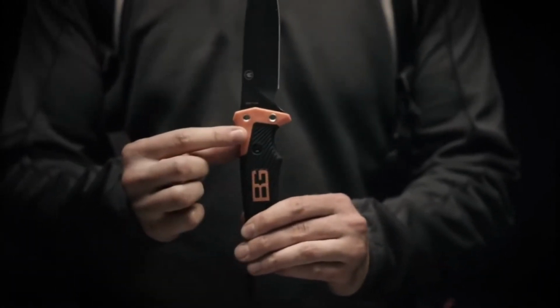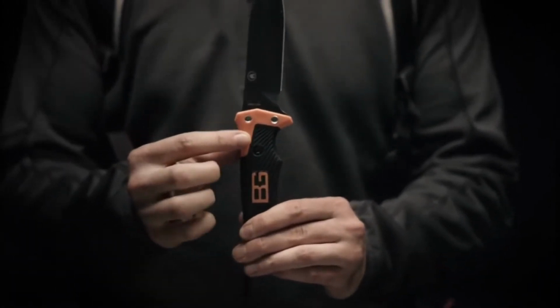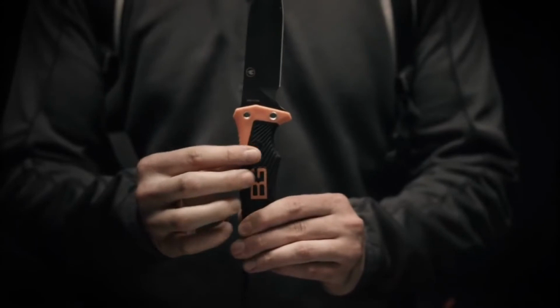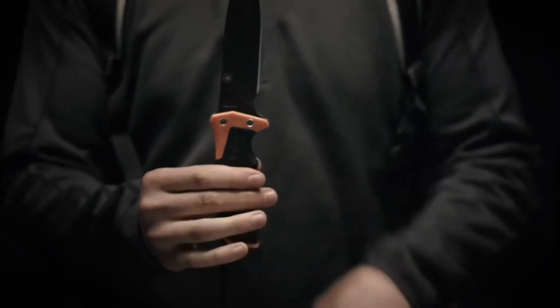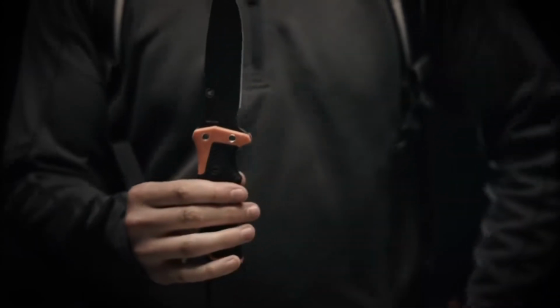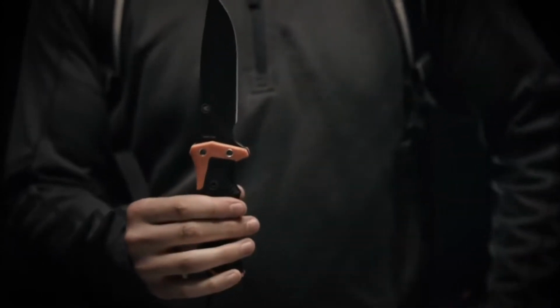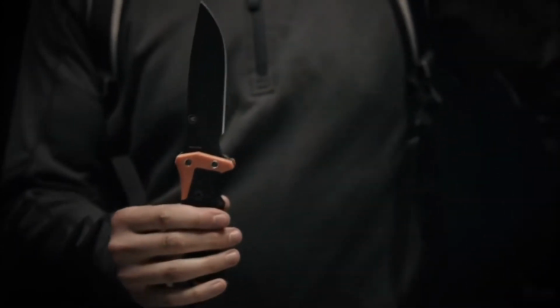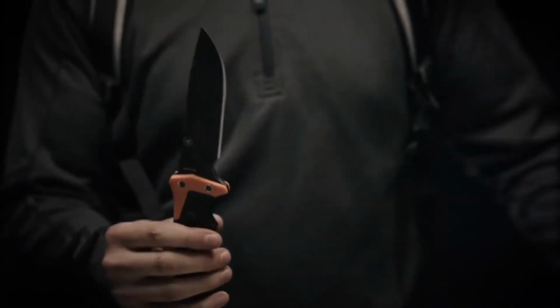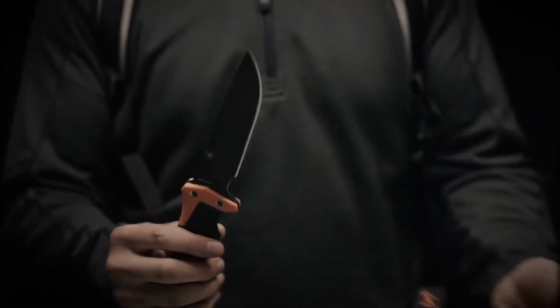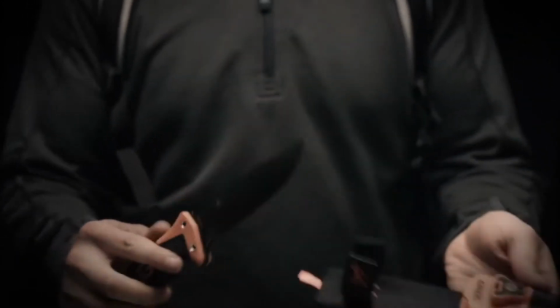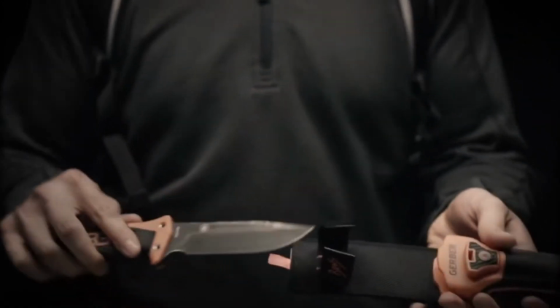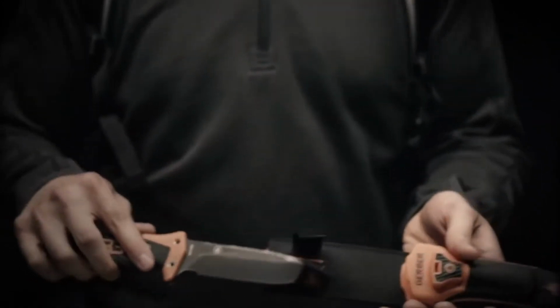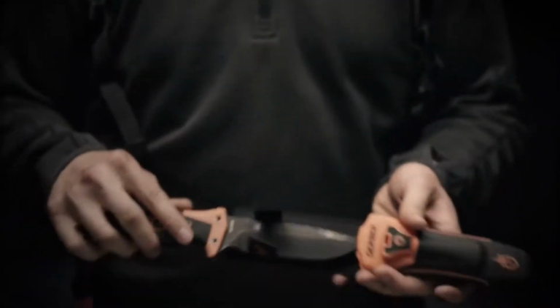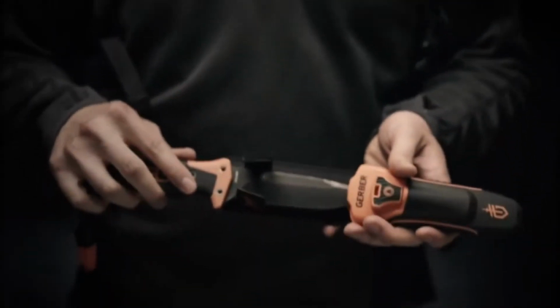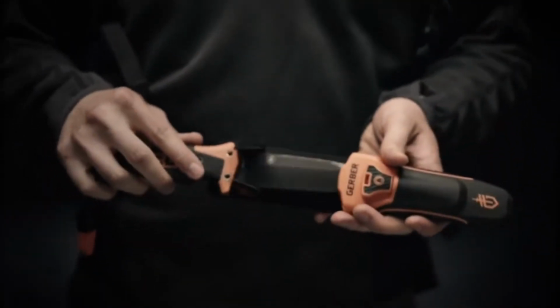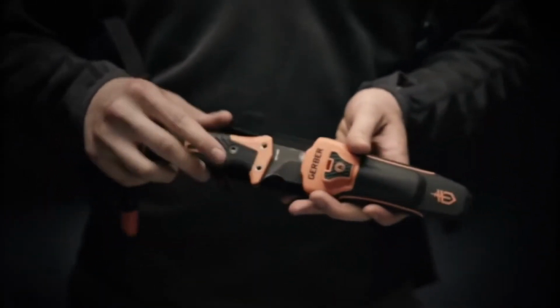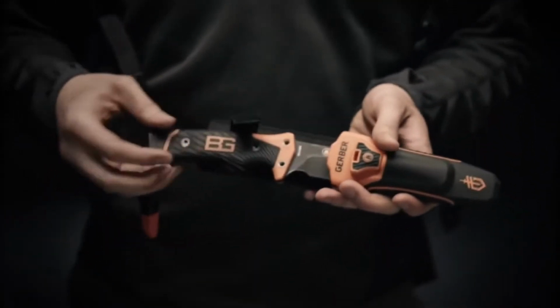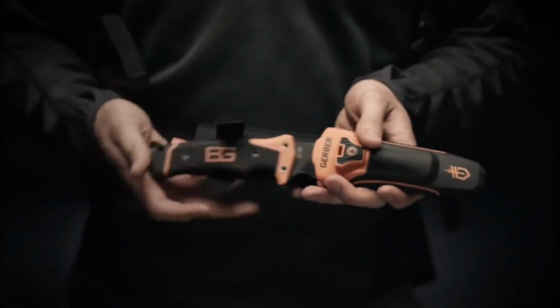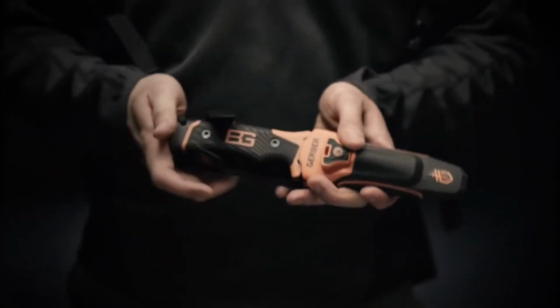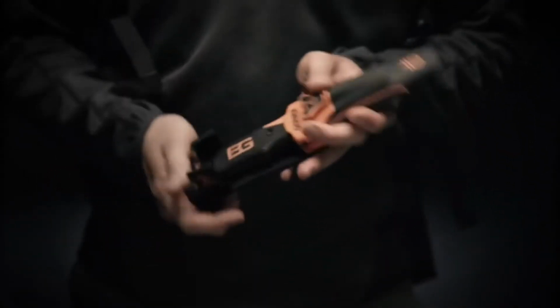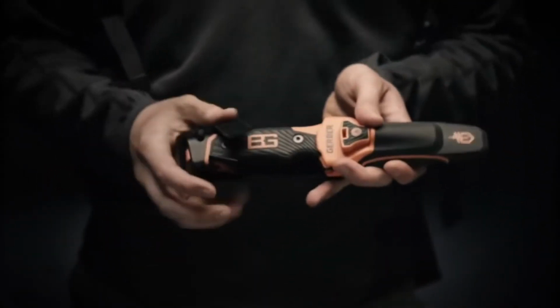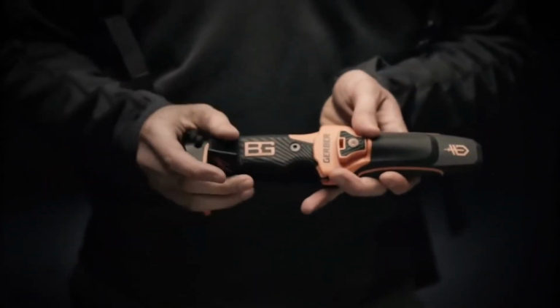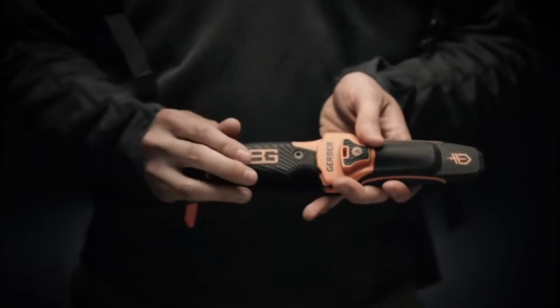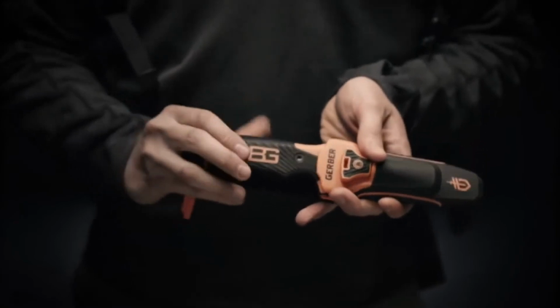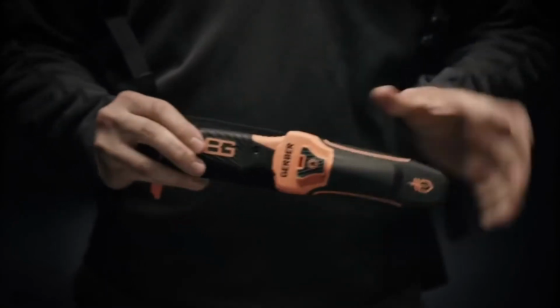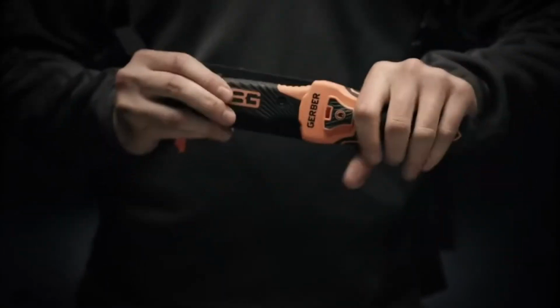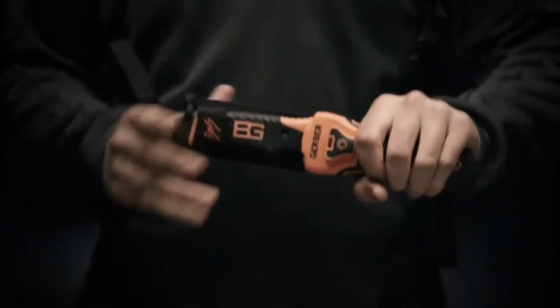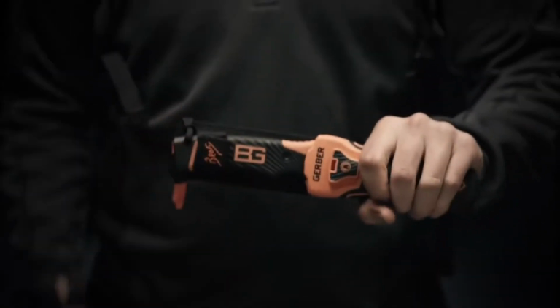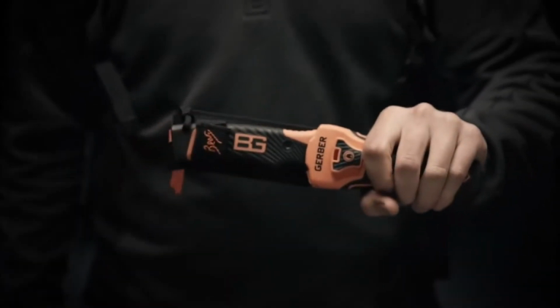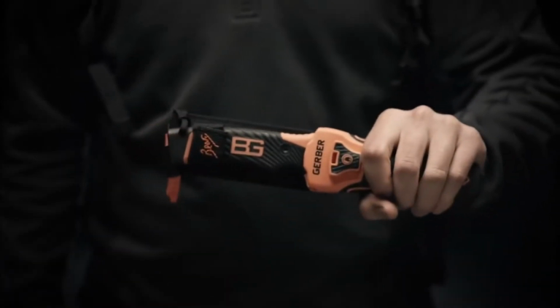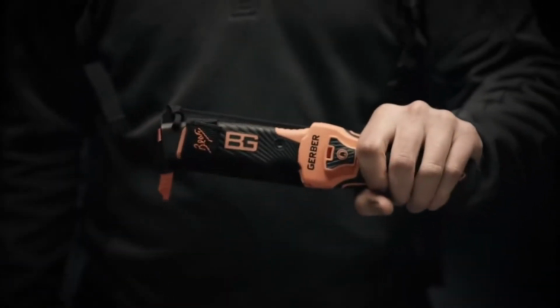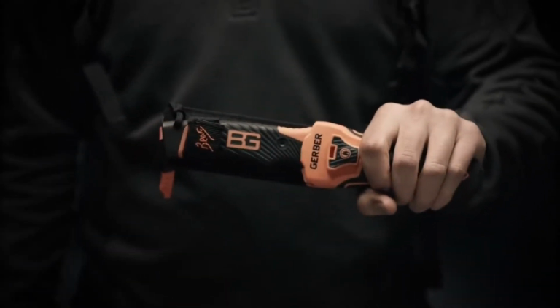We took the best-selling survival knife in the world and made it better. This is the Bear Grylls Ultimate Profix Blade from Gerber.